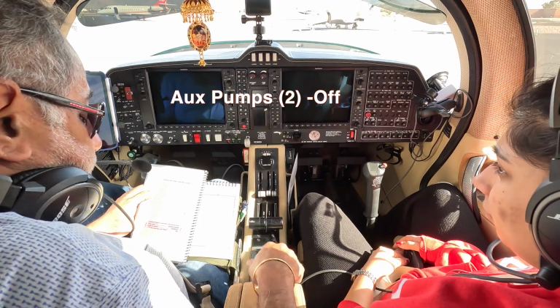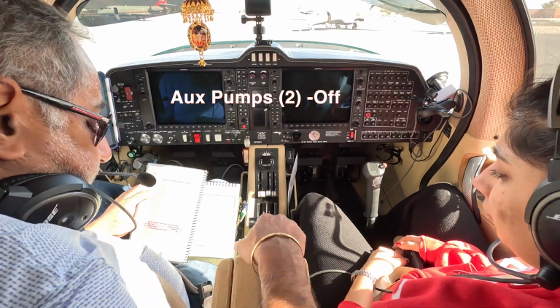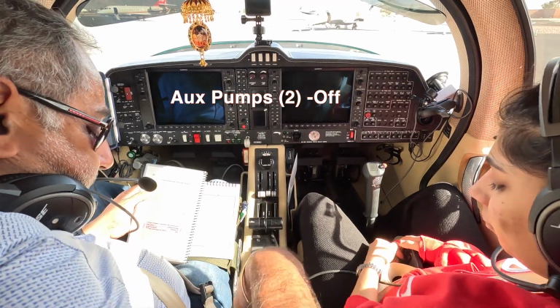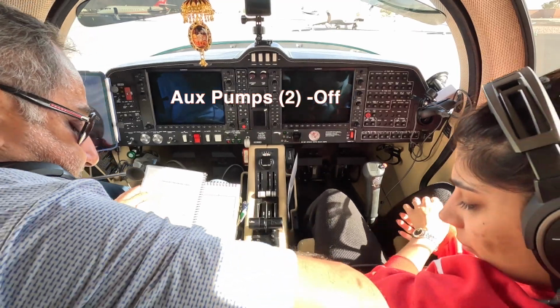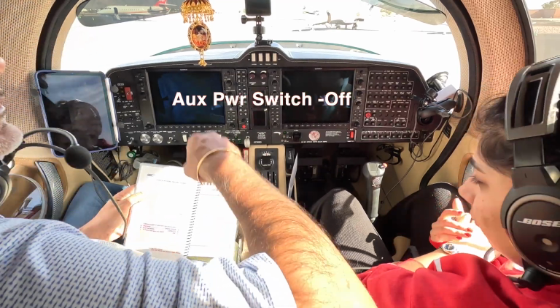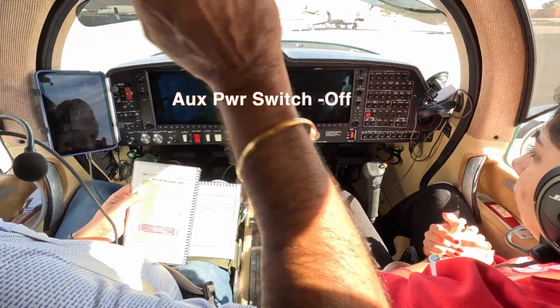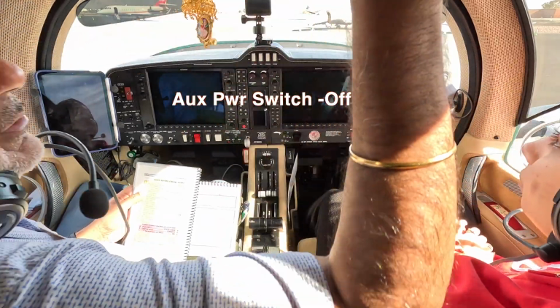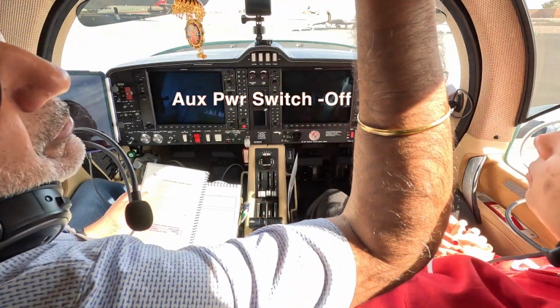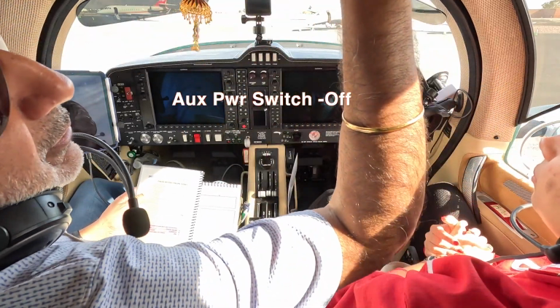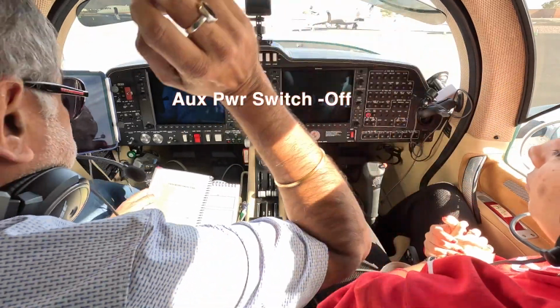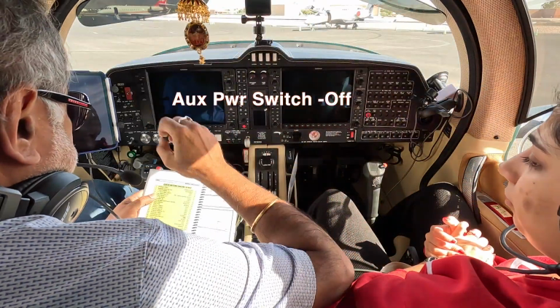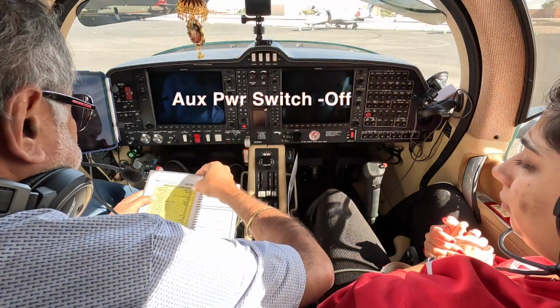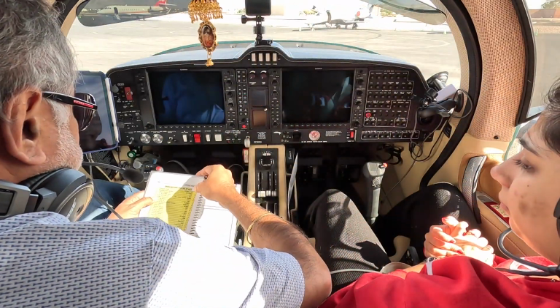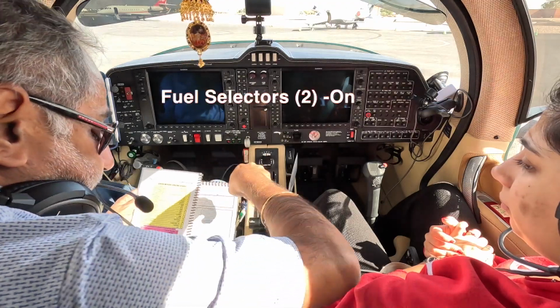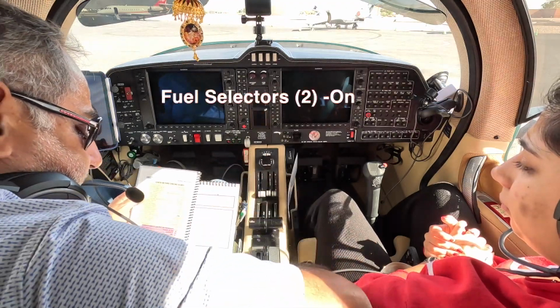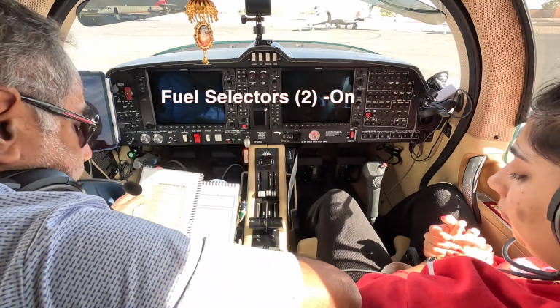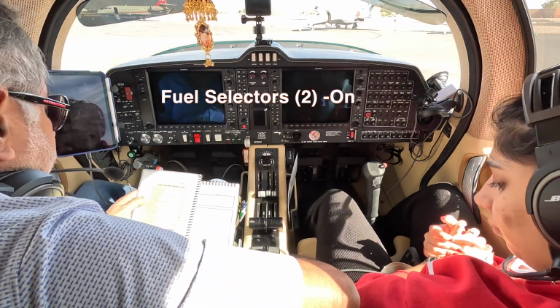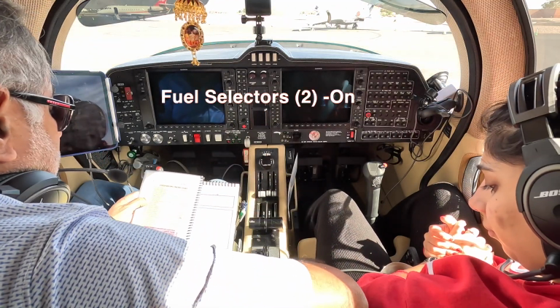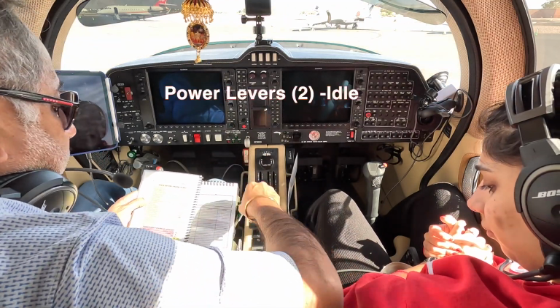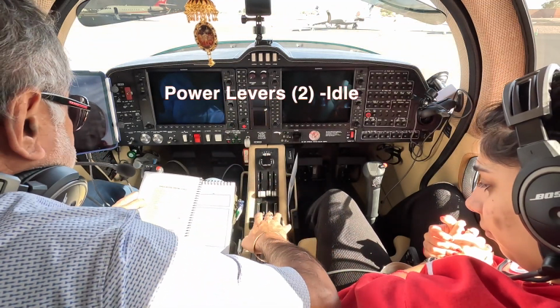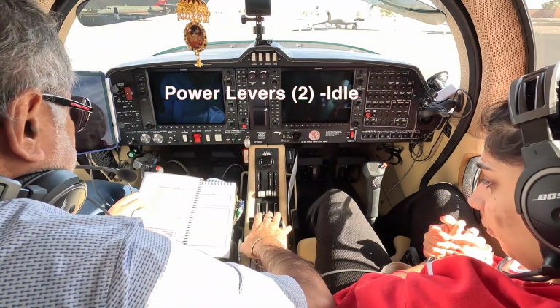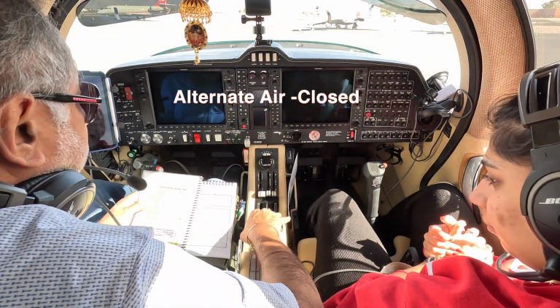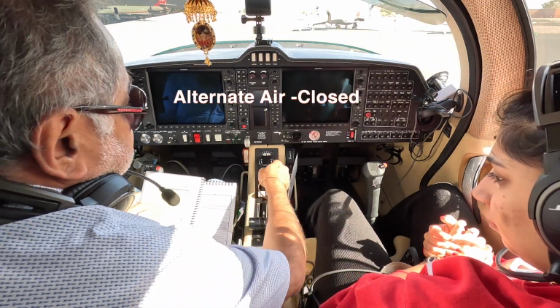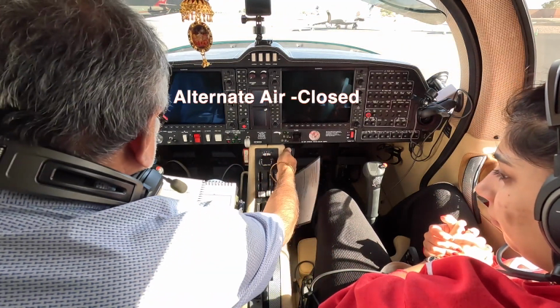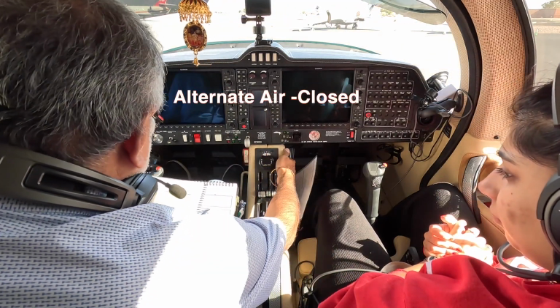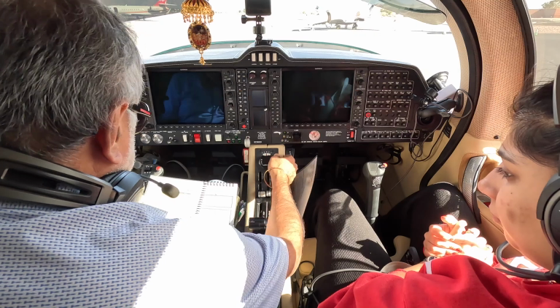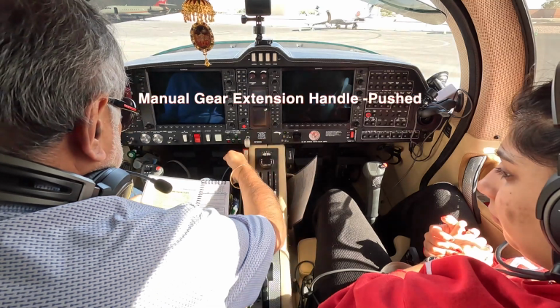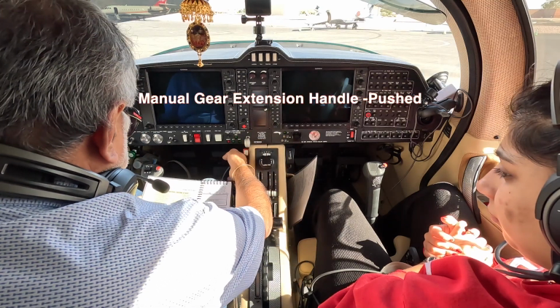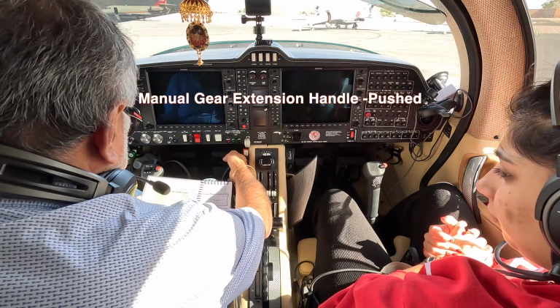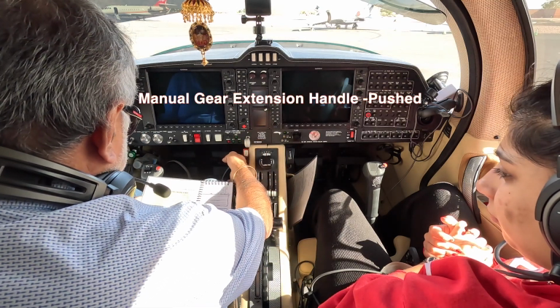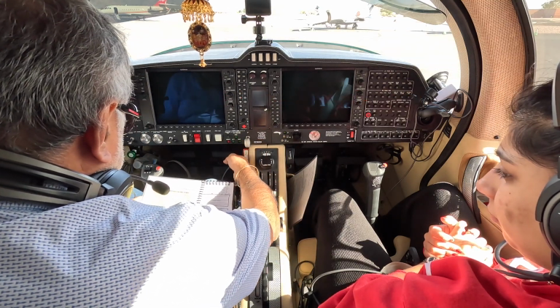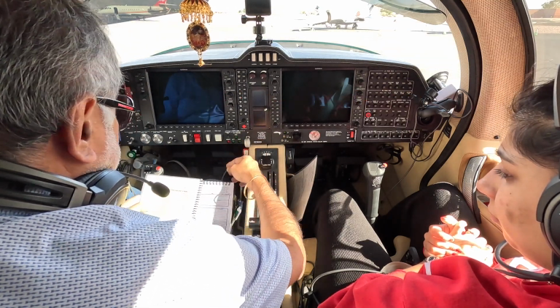Auxiliary pumps off, auxiliary power switch off, fuel selectors on, power levers idle, alternate air closed, manual extension handle pushed.